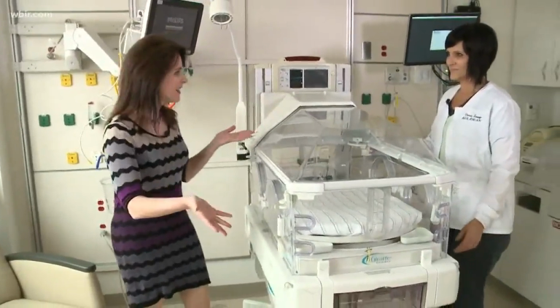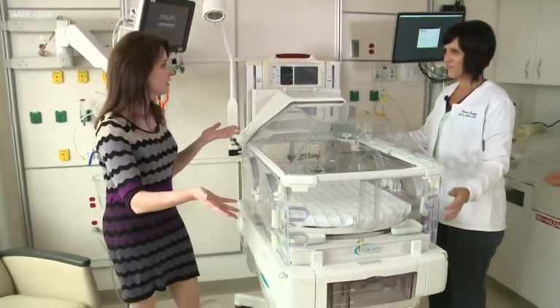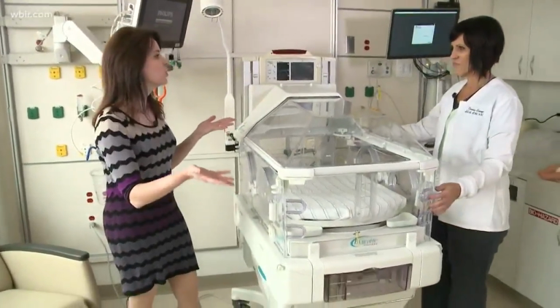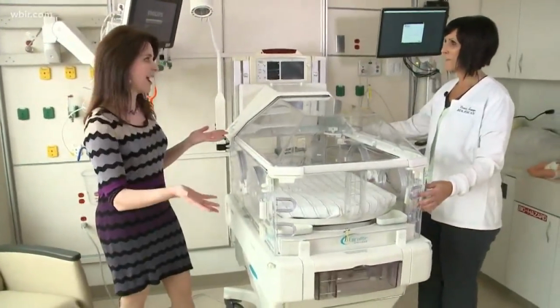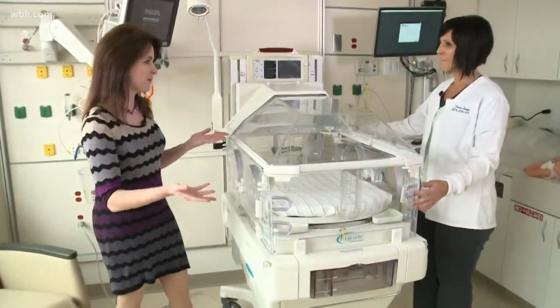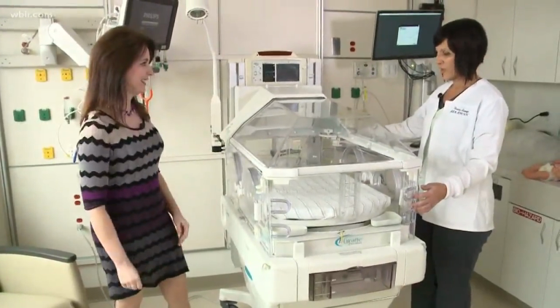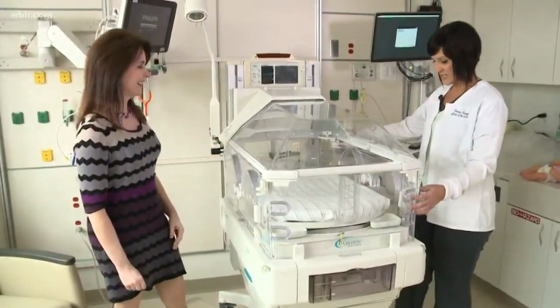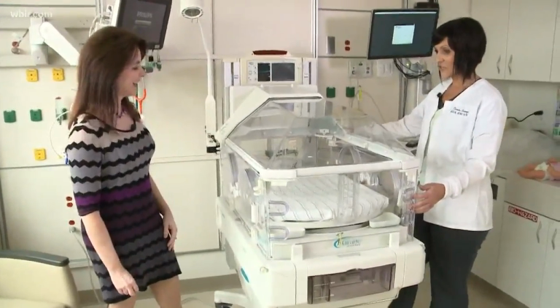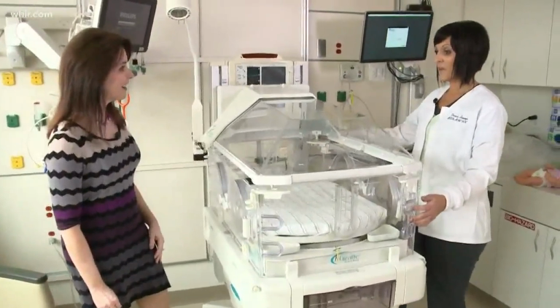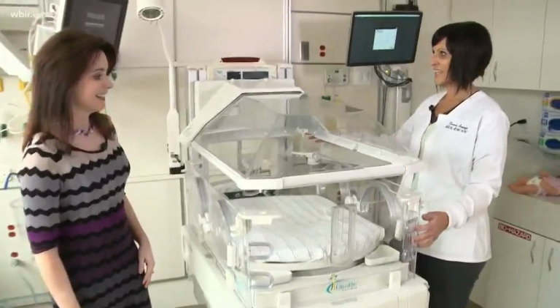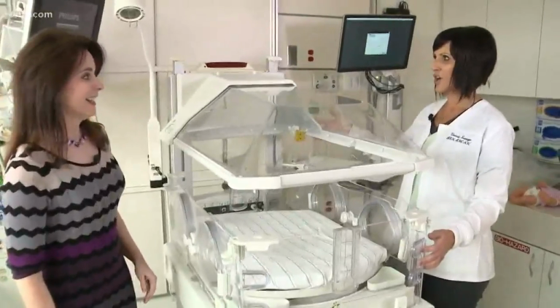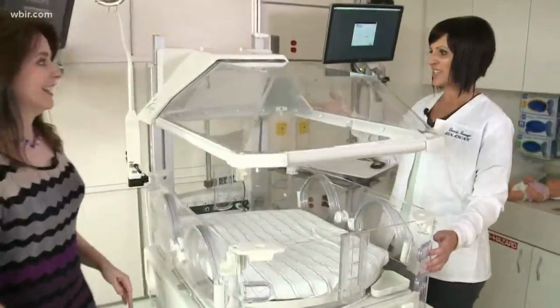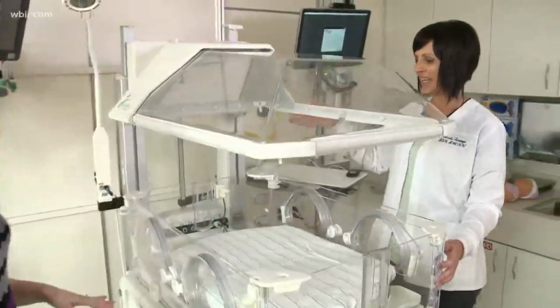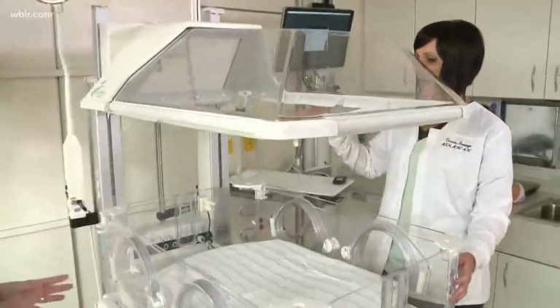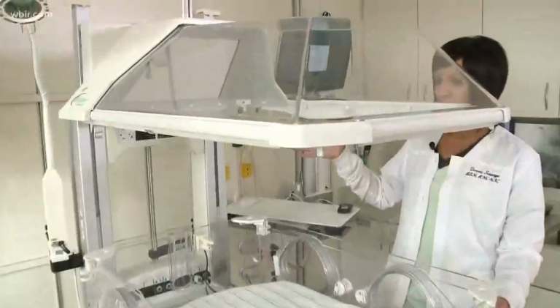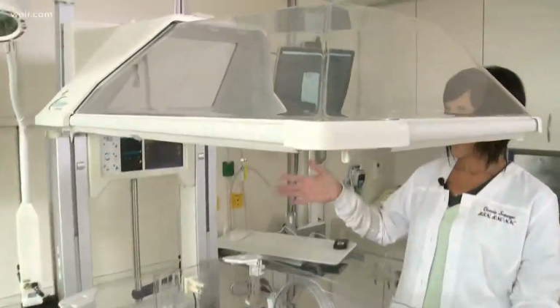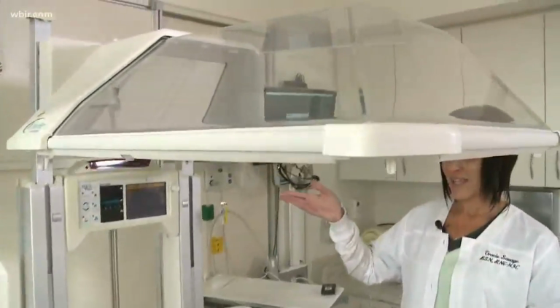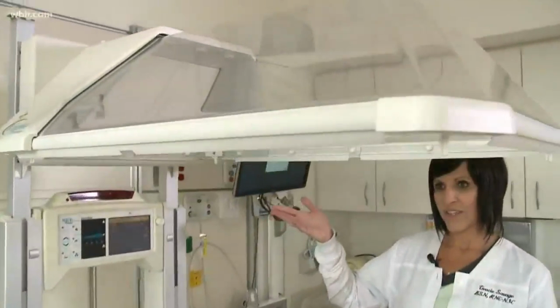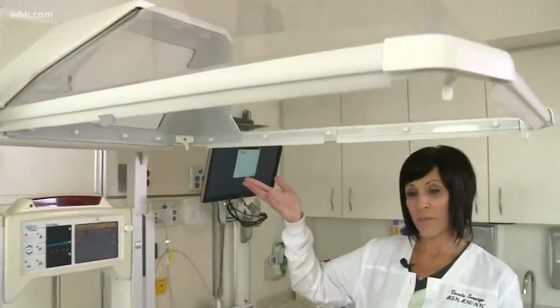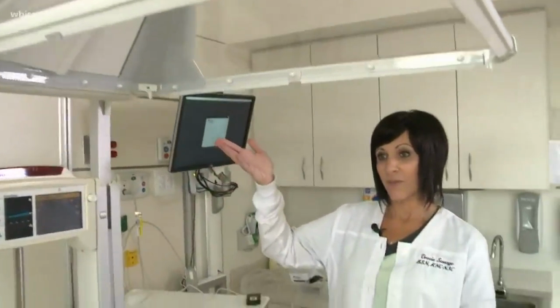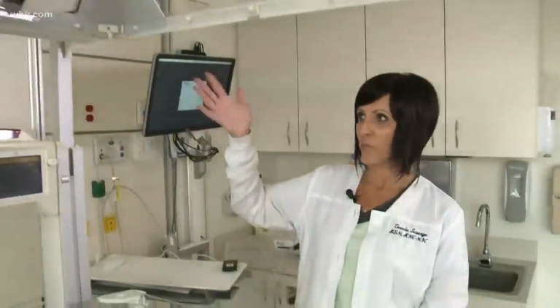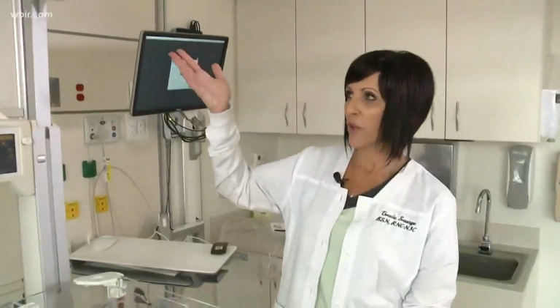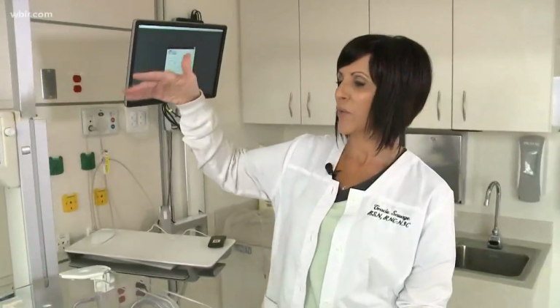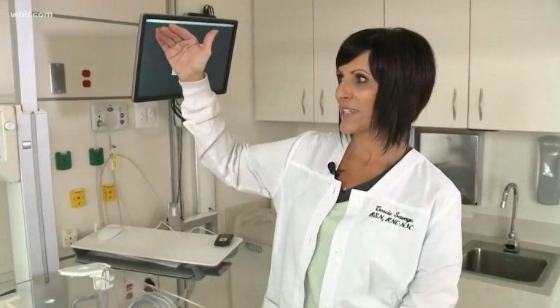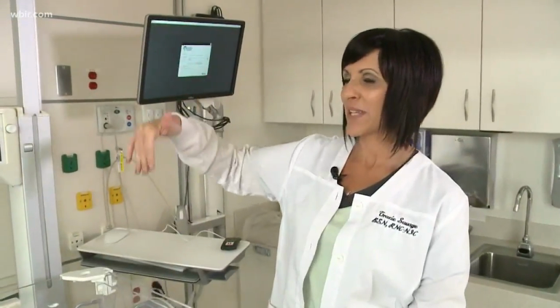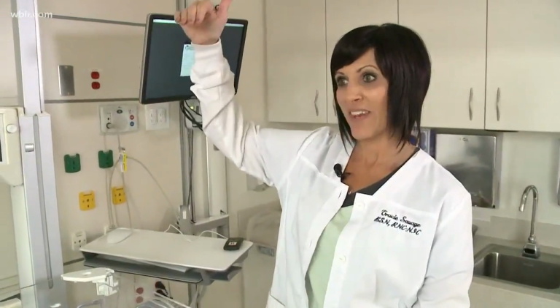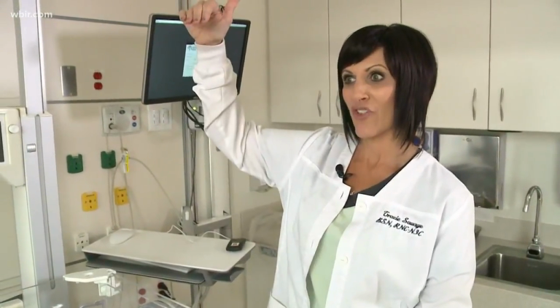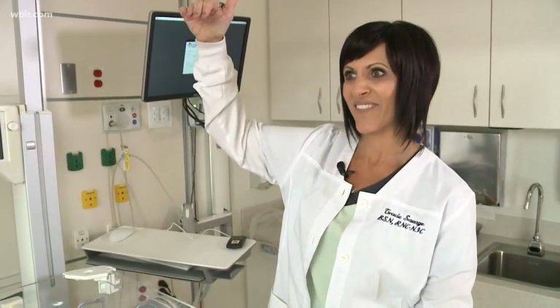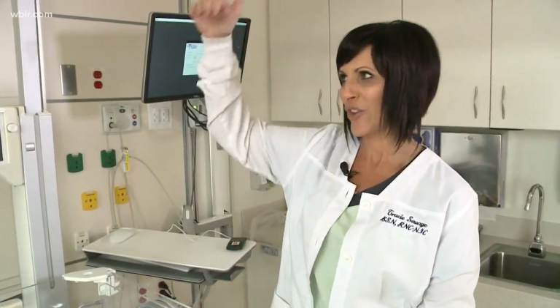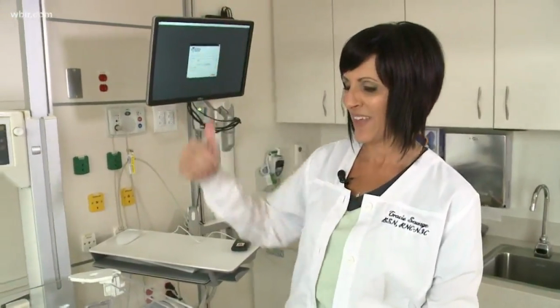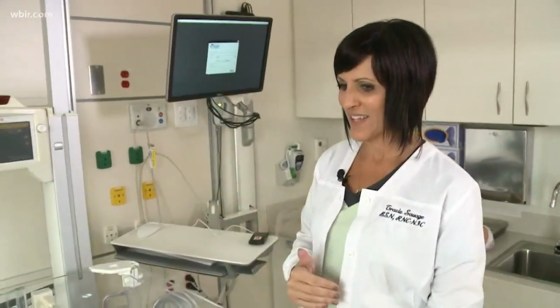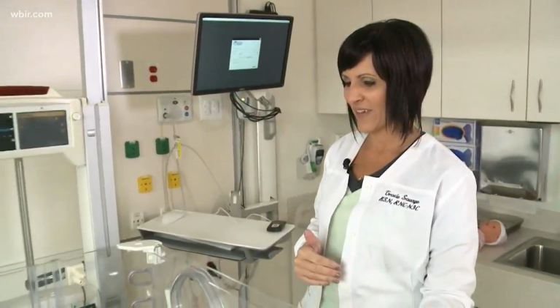Why do they call this a Giraffe Omni Bed? Well, it's called the Giraffe Omni Bed because, as you can see, we can raise the top of the bed — which we call the hood — and it's kind of like the neck of a giraffe if you look at the design of it.